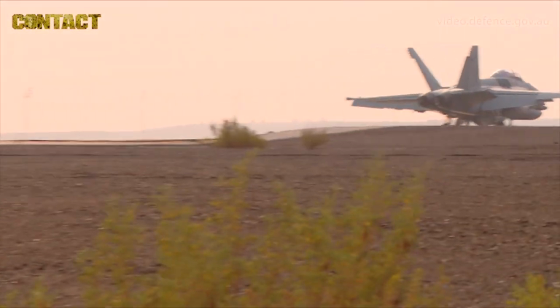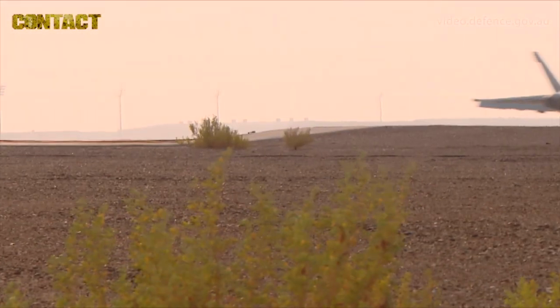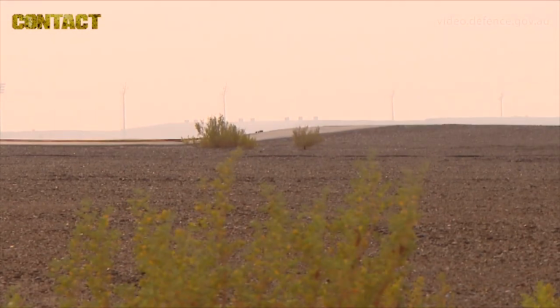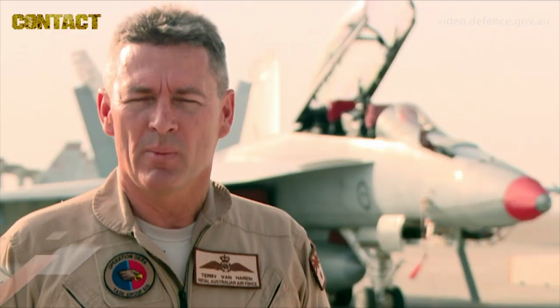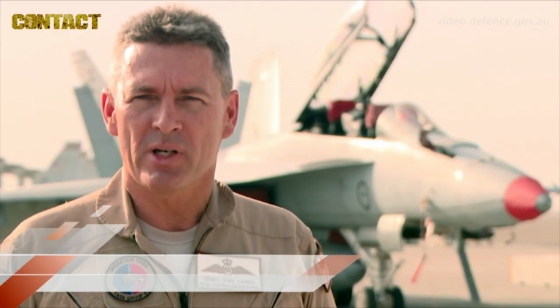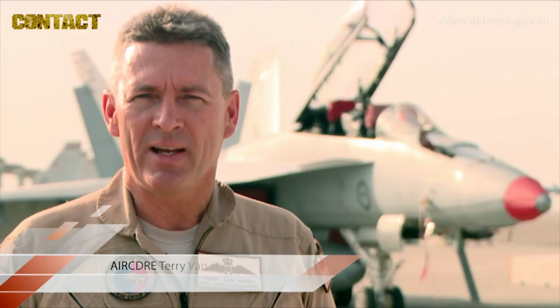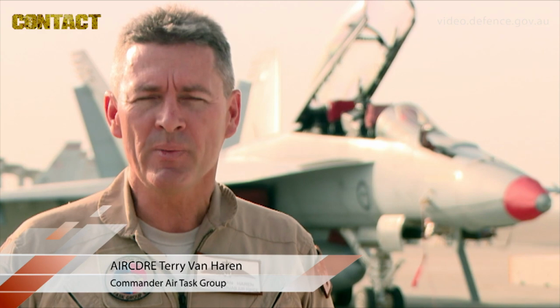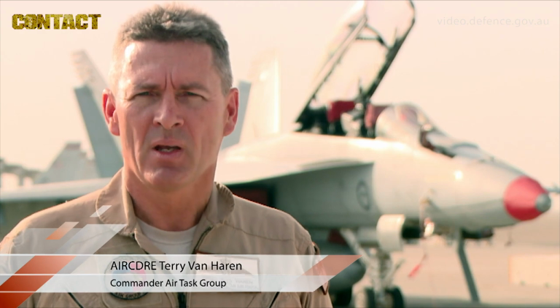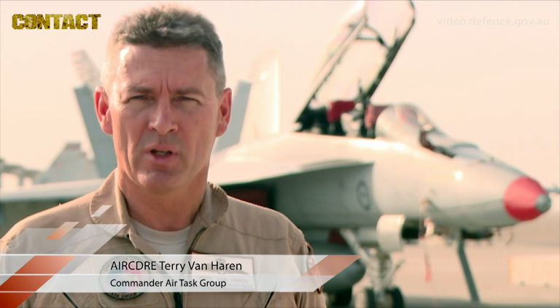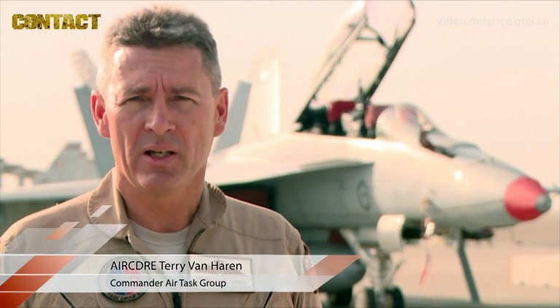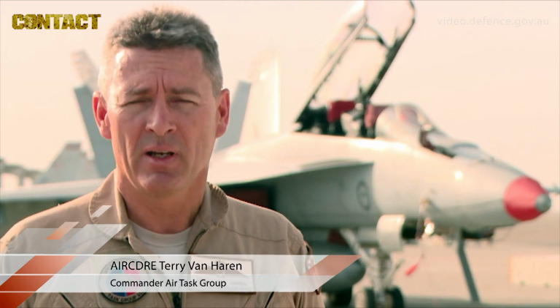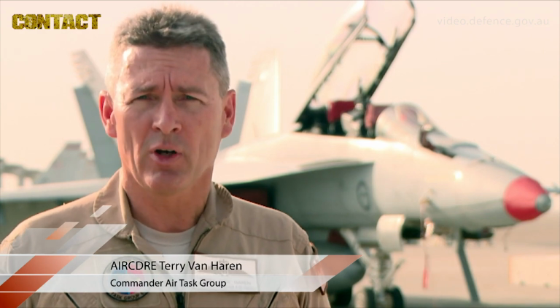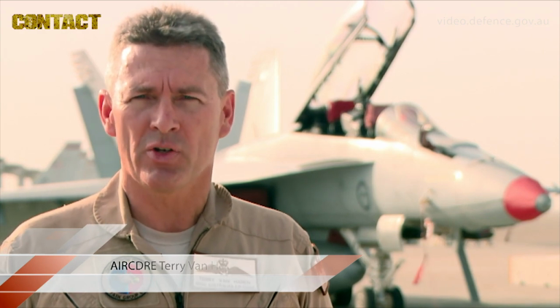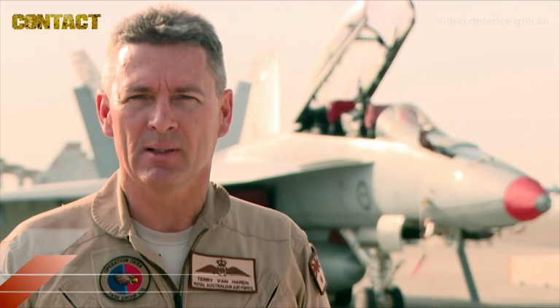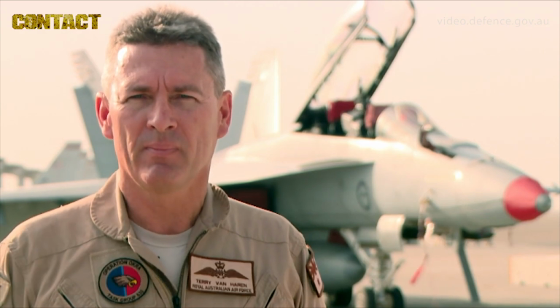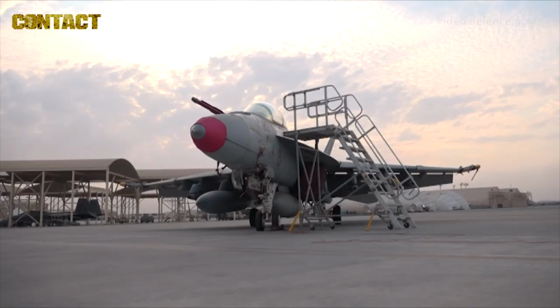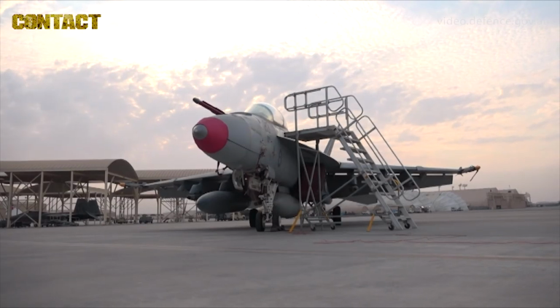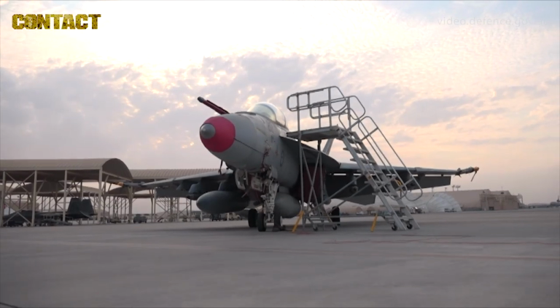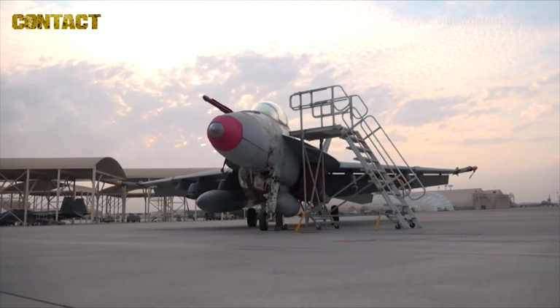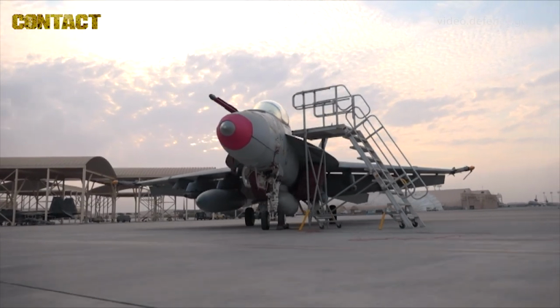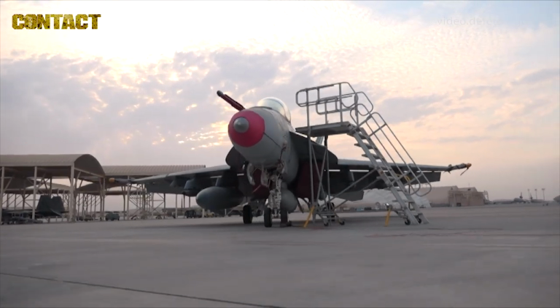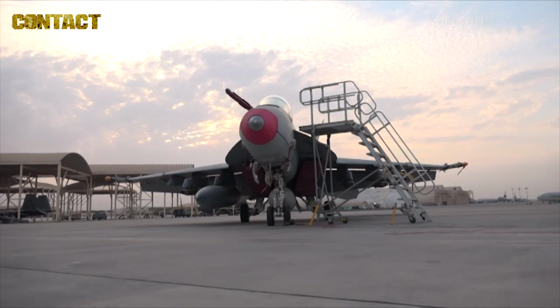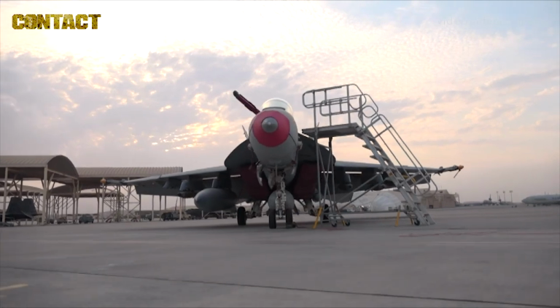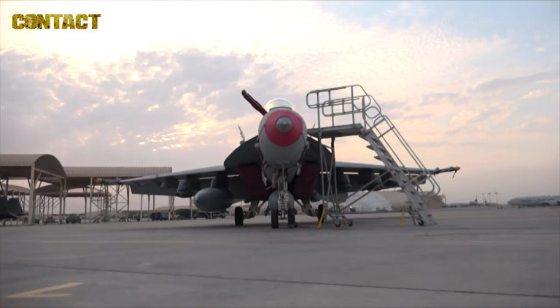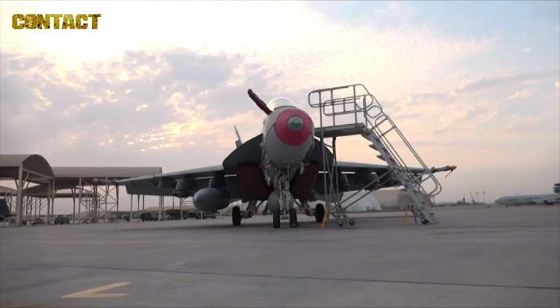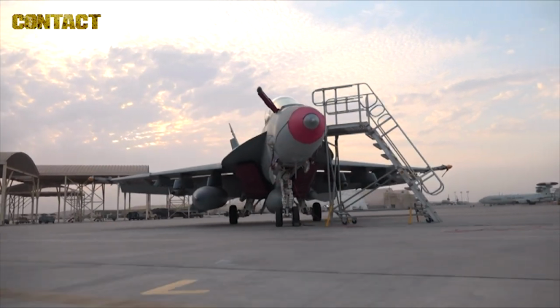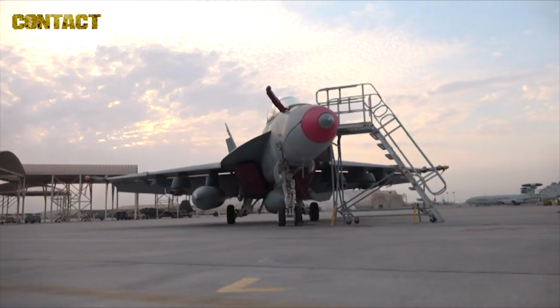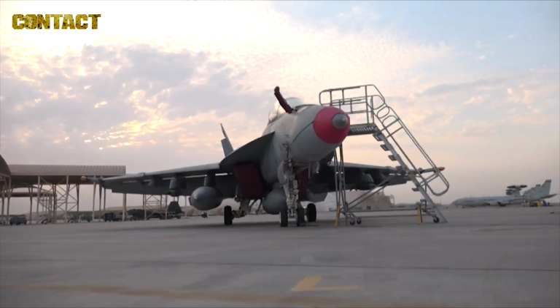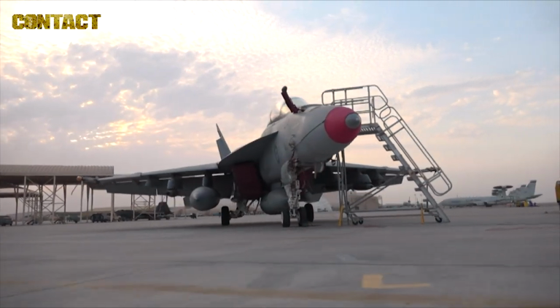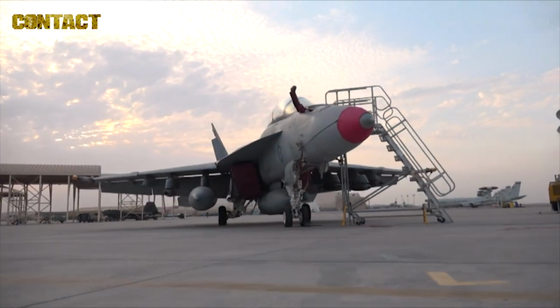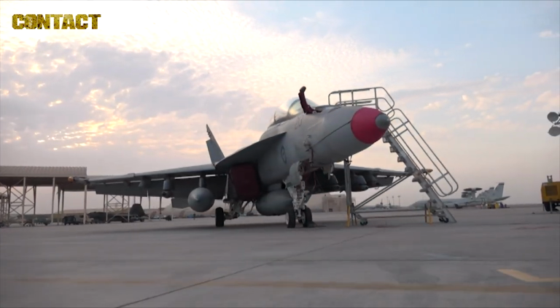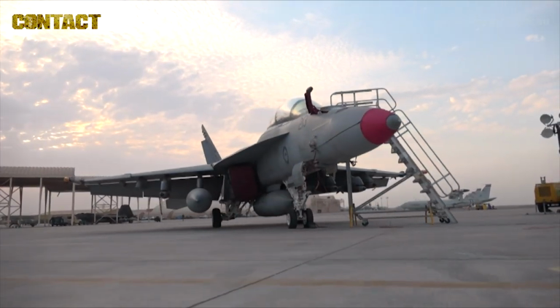Good morning, I'm Air Commodore Terry Van Haren. You're in the Middle East and on Operation Okra. Today we describe to you the maintenance and support cycle that we run for the Australian Super Hornets here behind me.